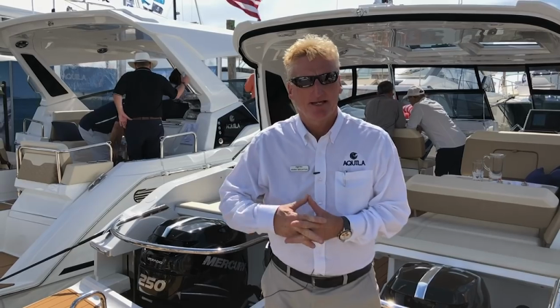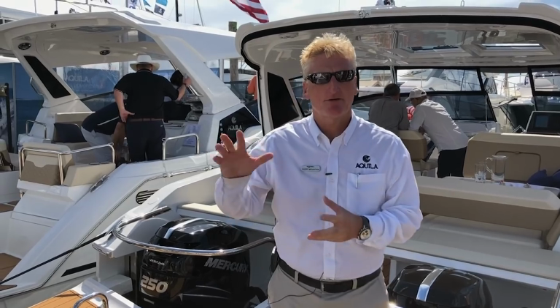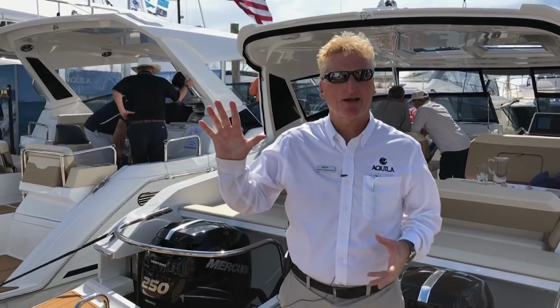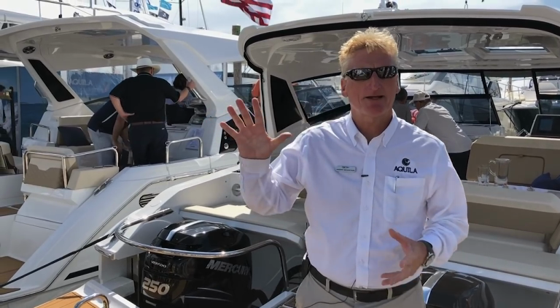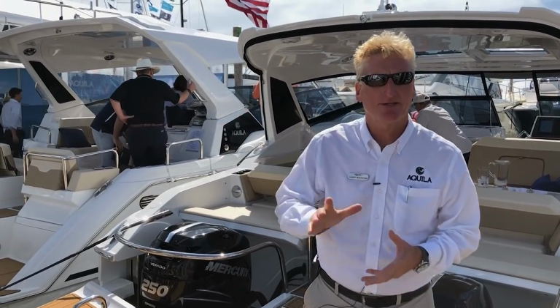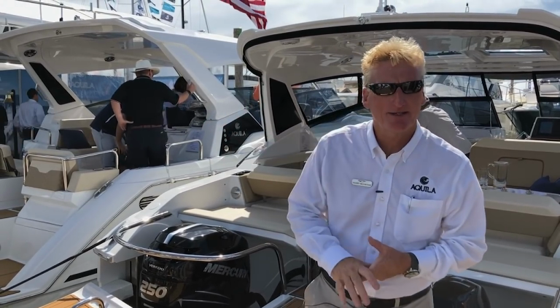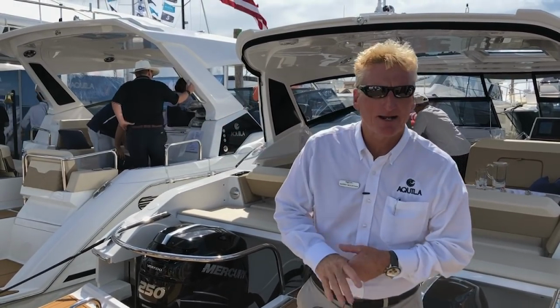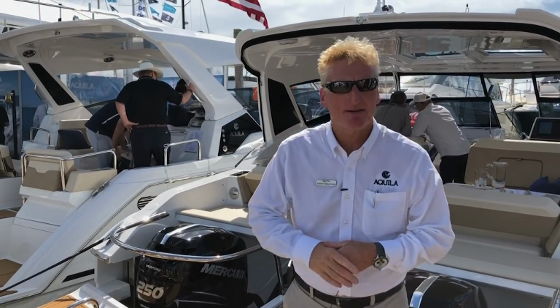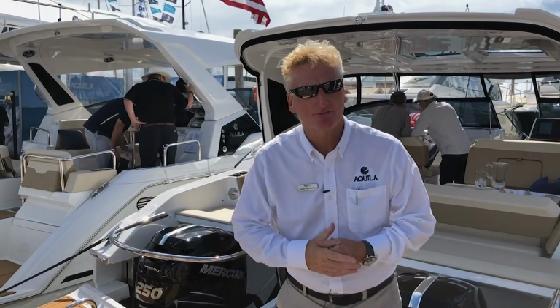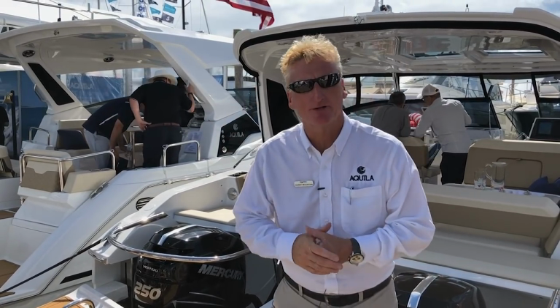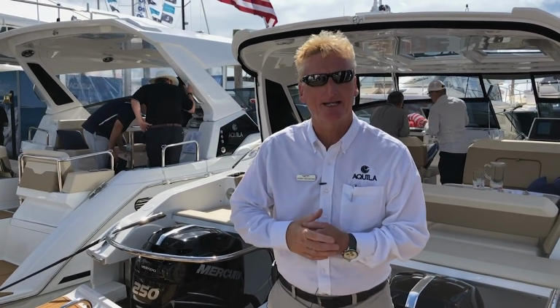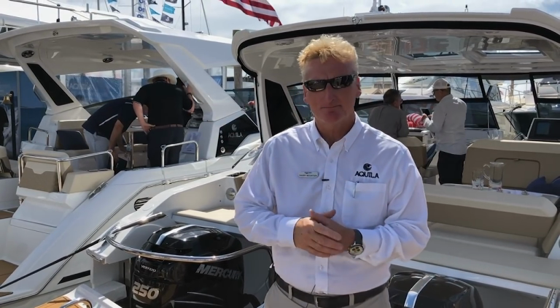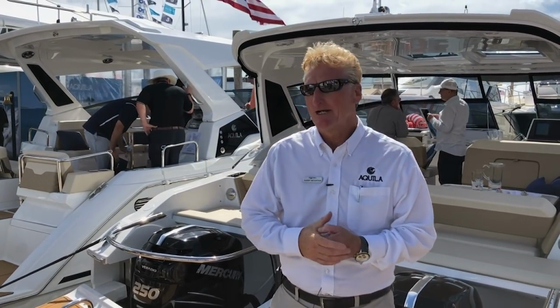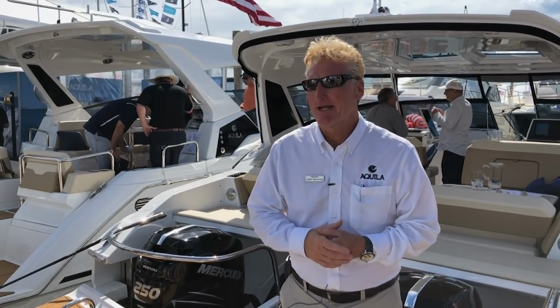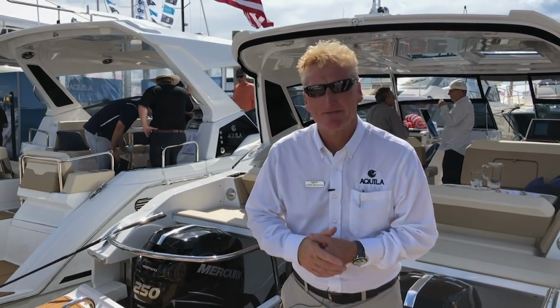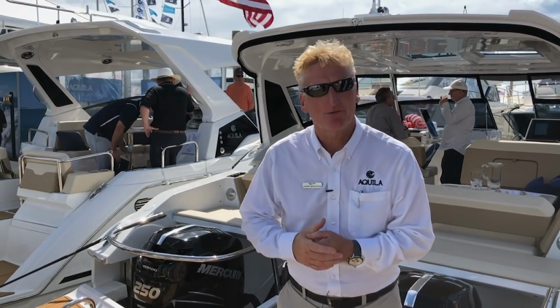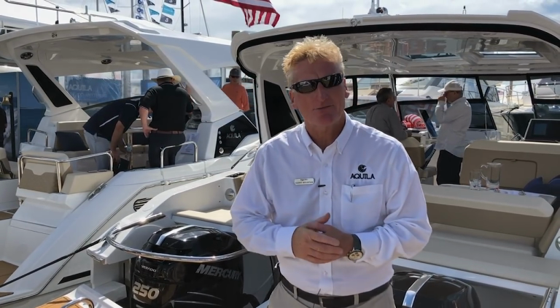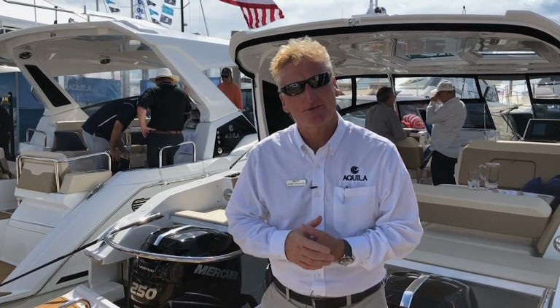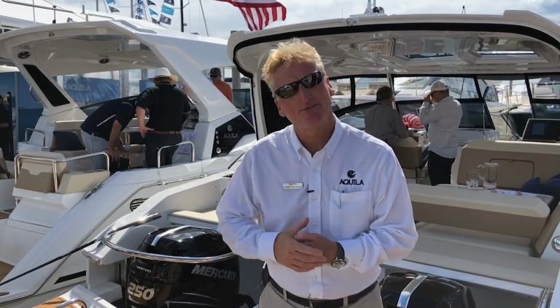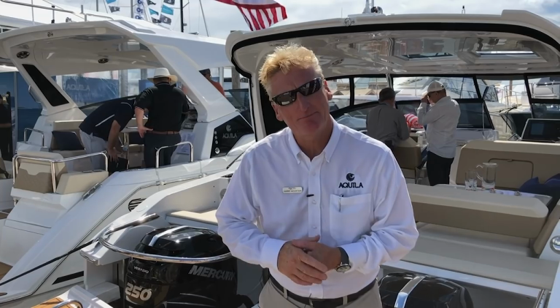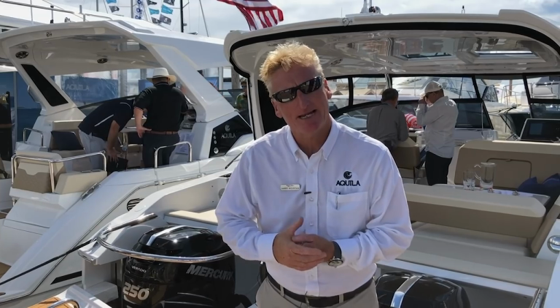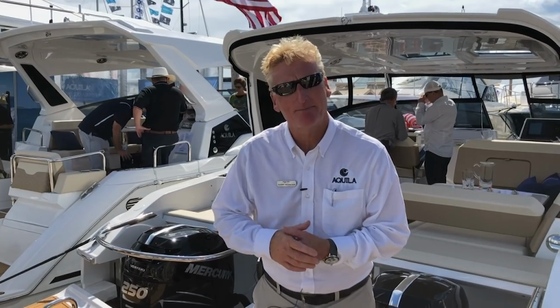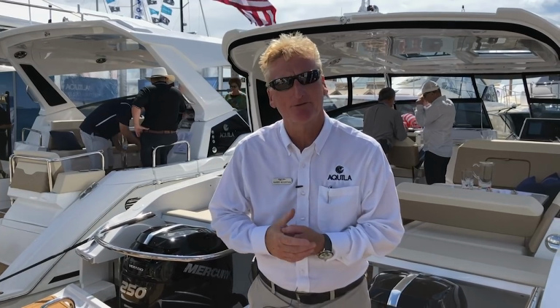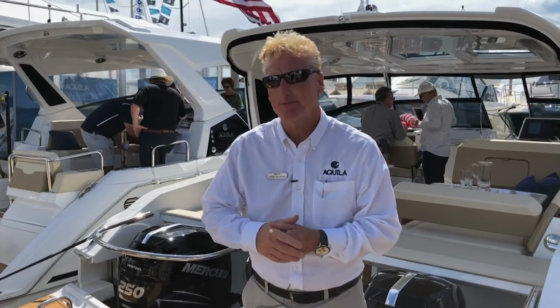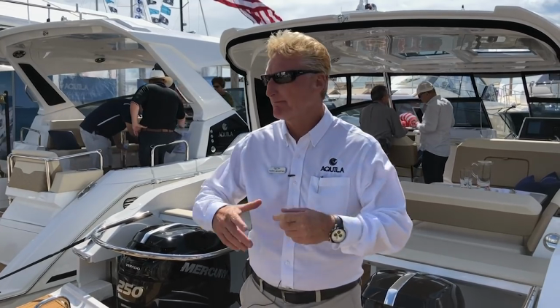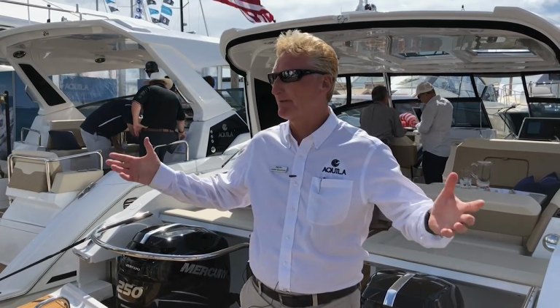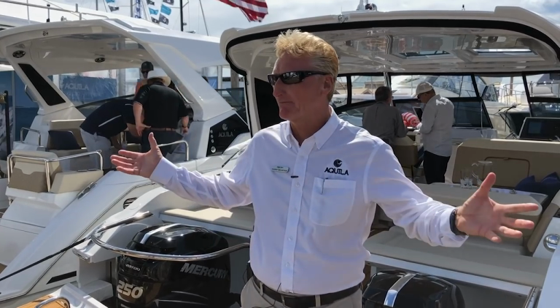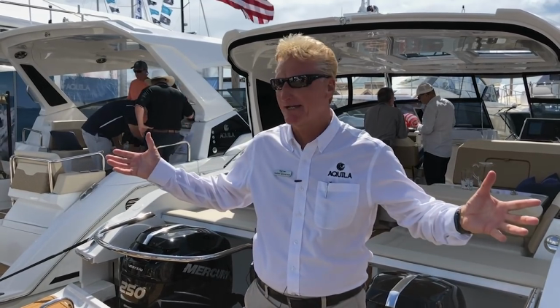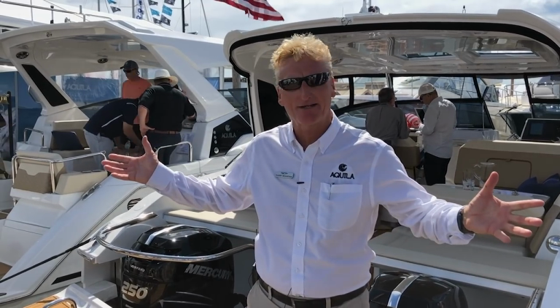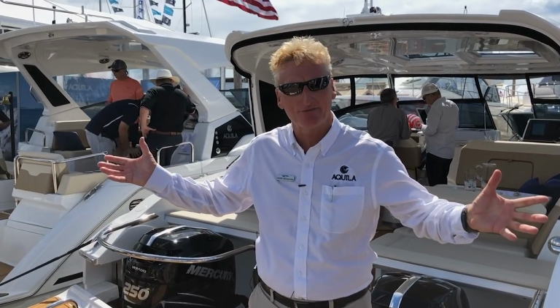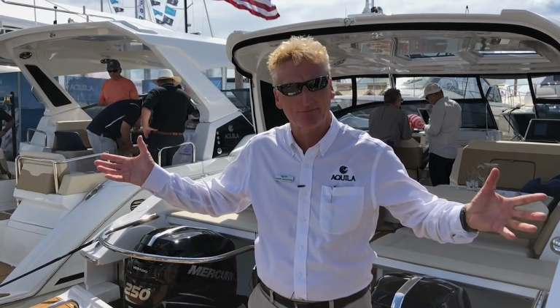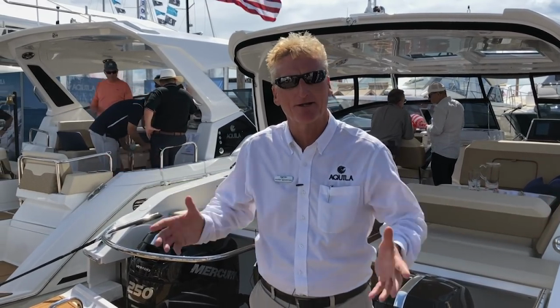Hey folks, Harry Mountain here, brand manager for Aquila. We're here at the 2019 Miami Boat Show. Beautiful day down here in South Florida.